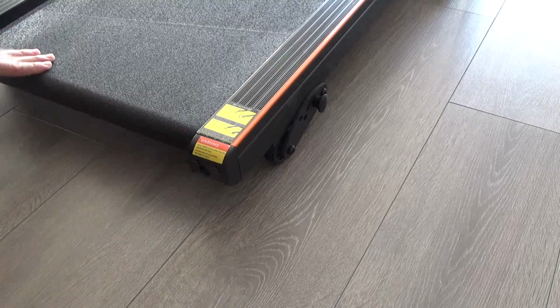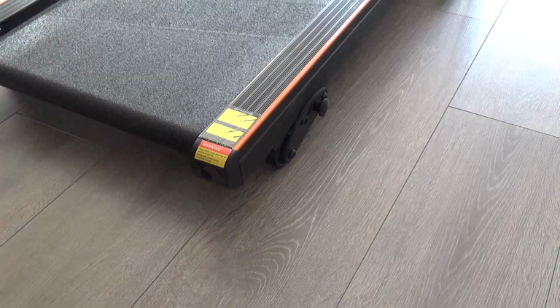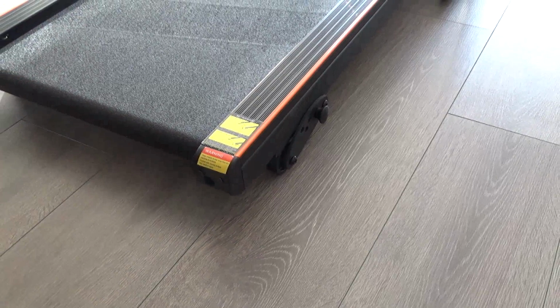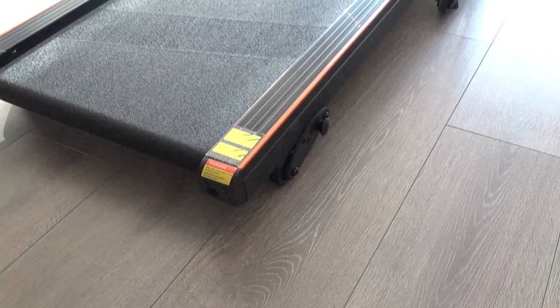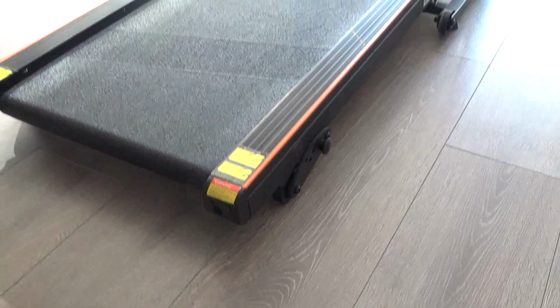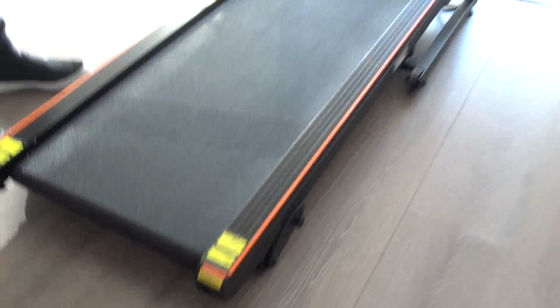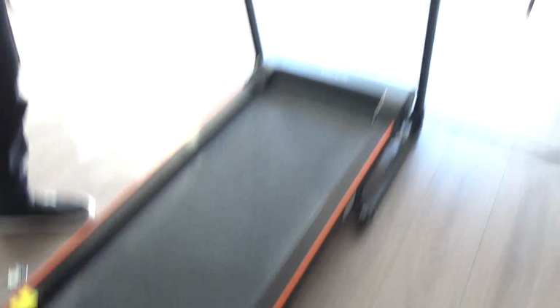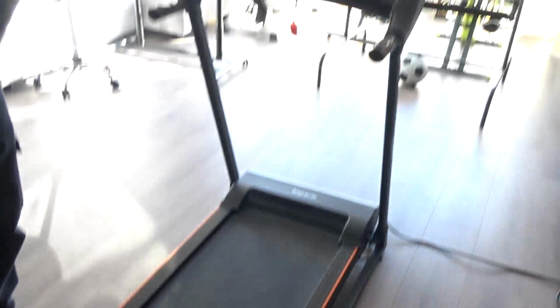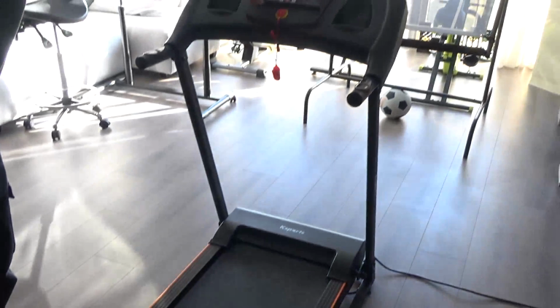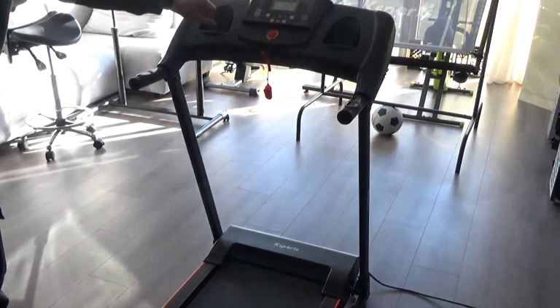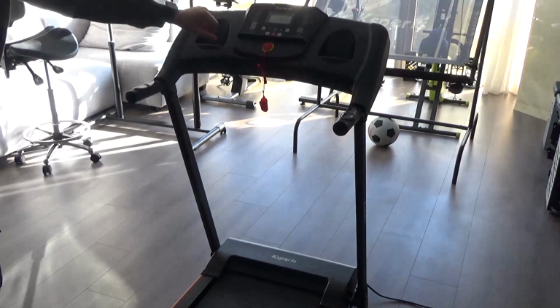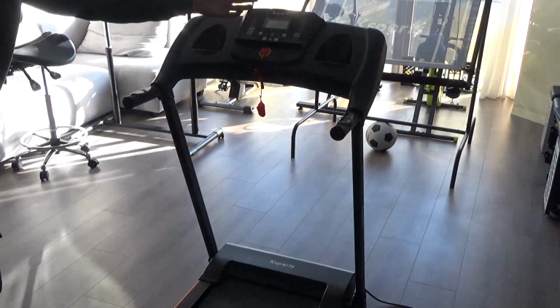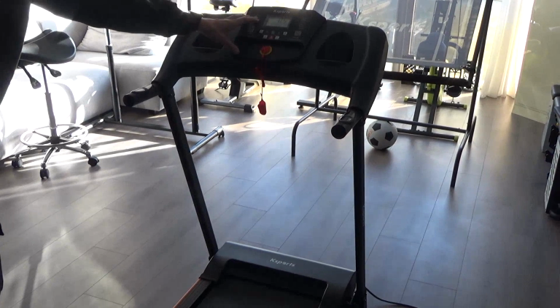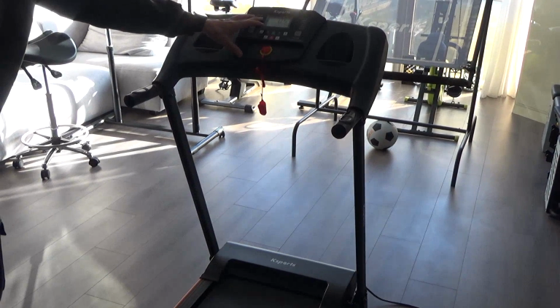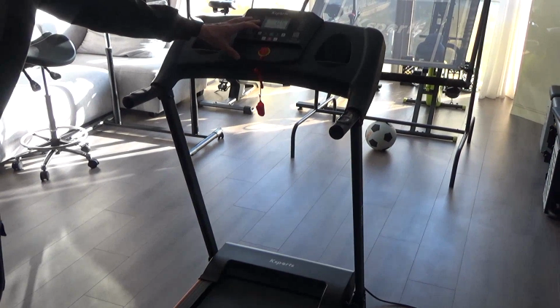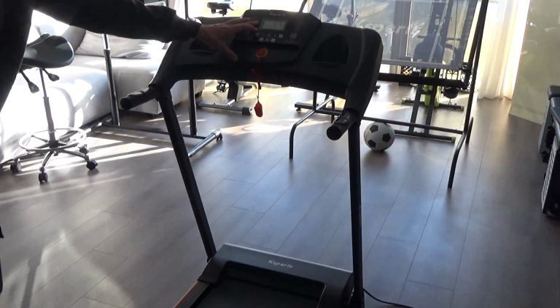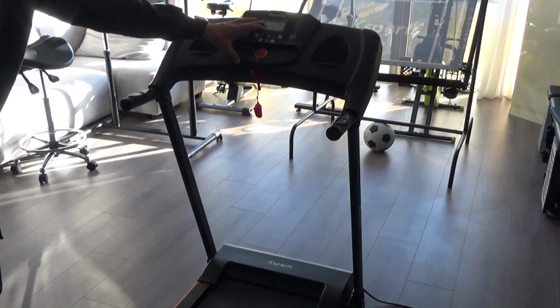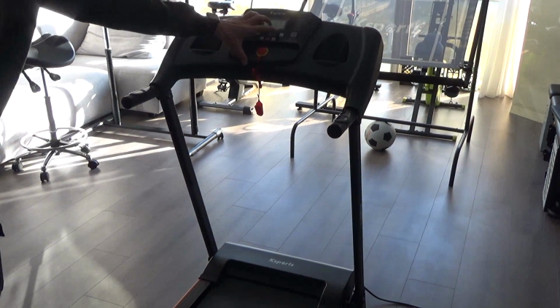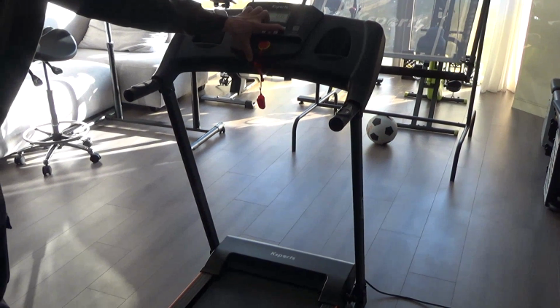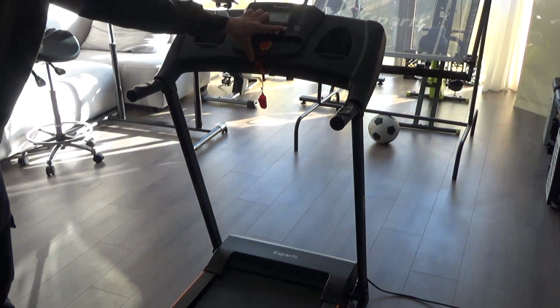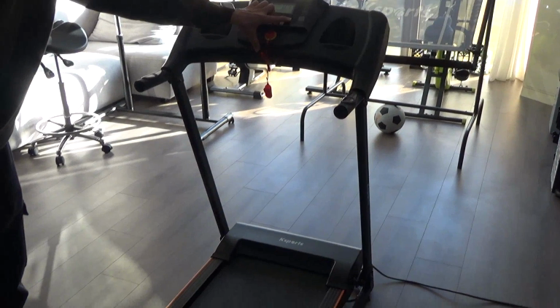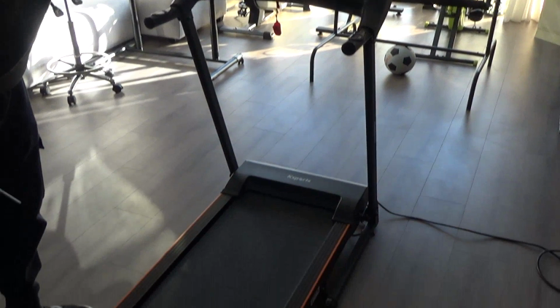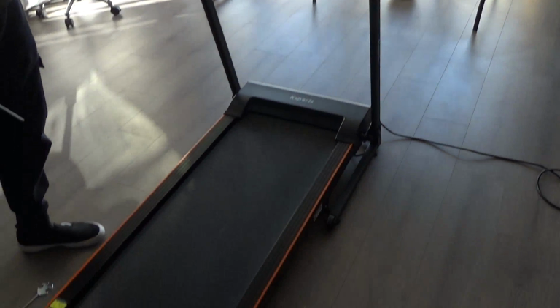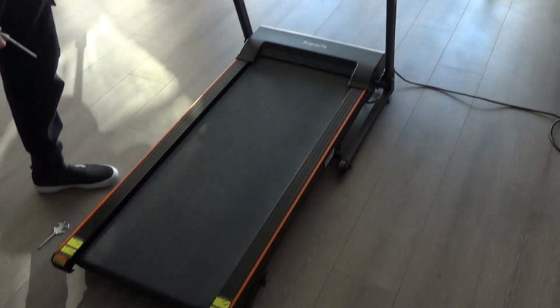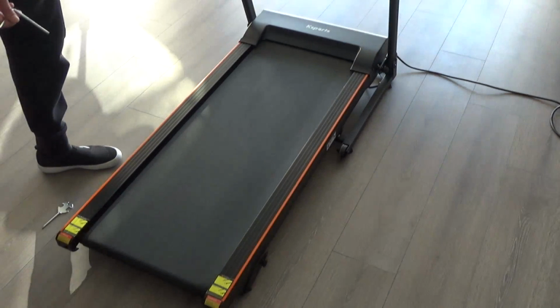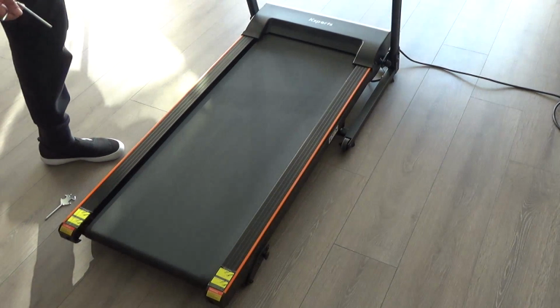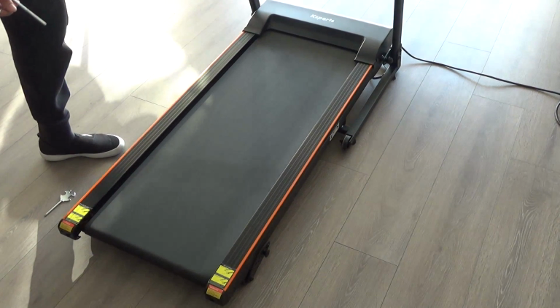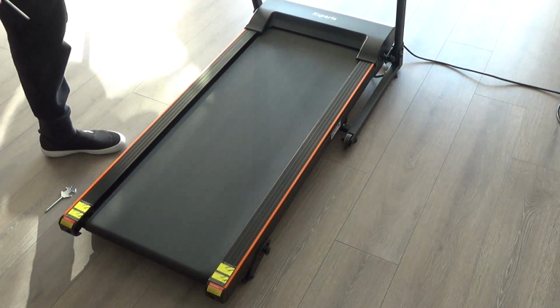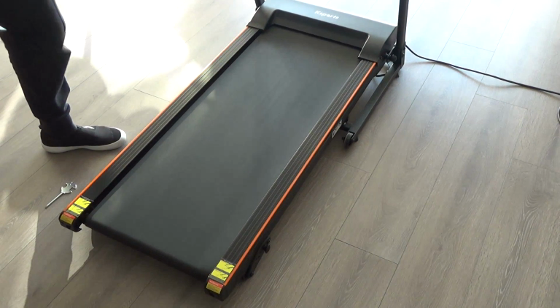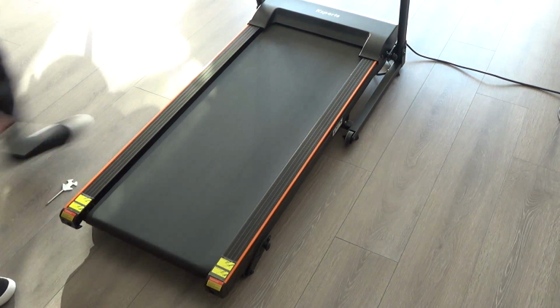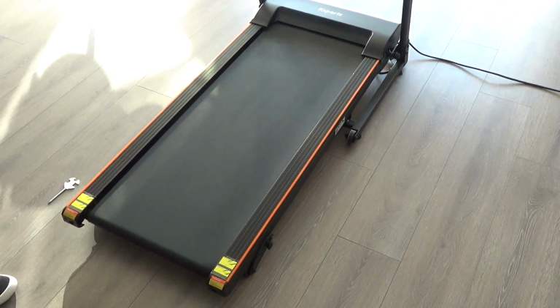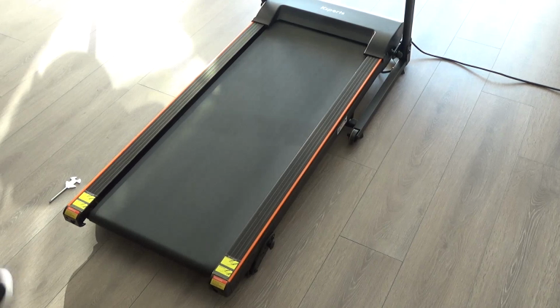I'm going to put the treadmill on the slowest speed from the display — about two miles per hour — and let it run for a couple of minutes.